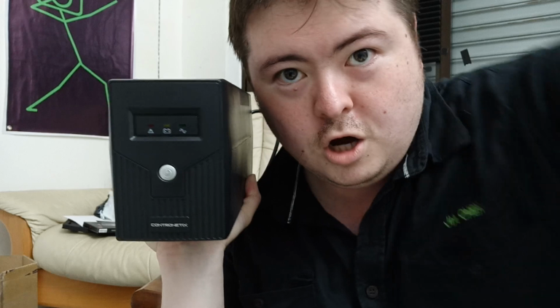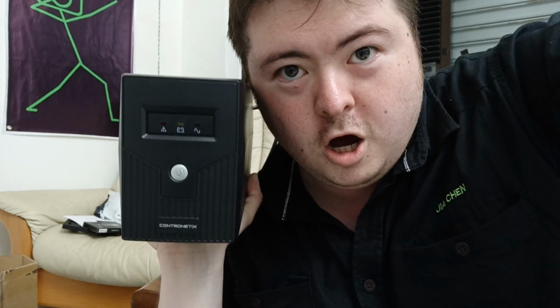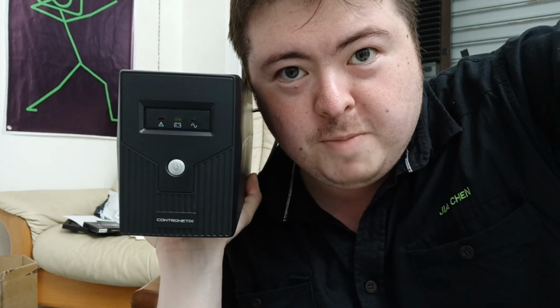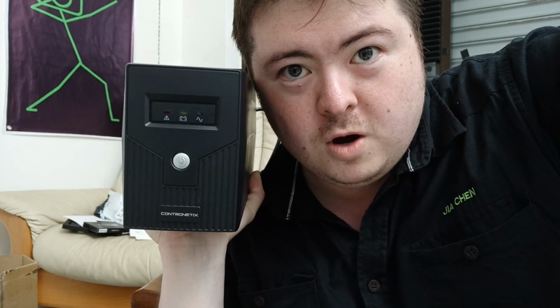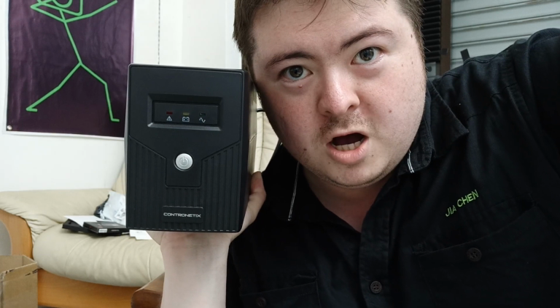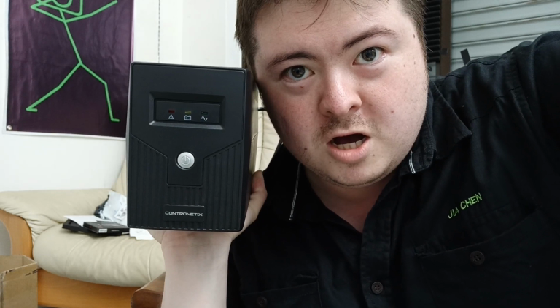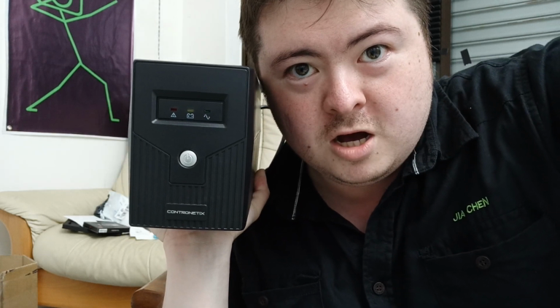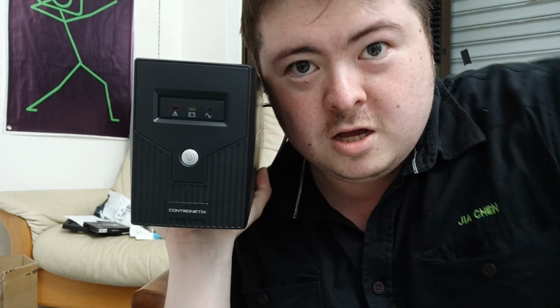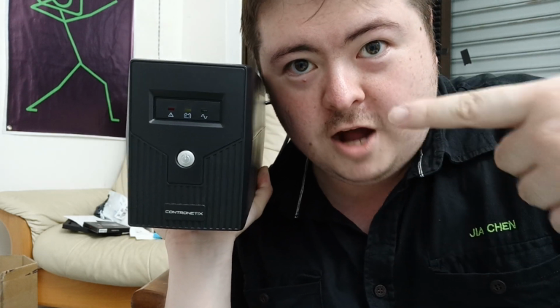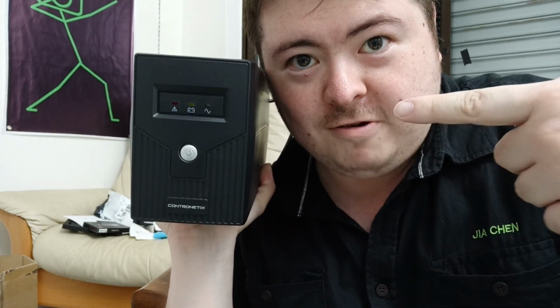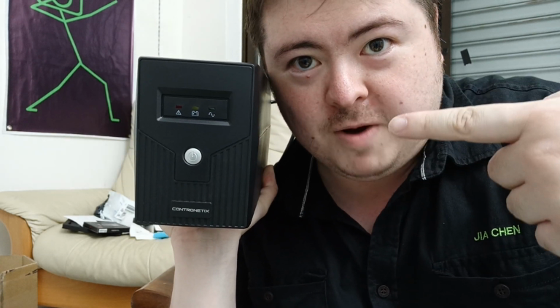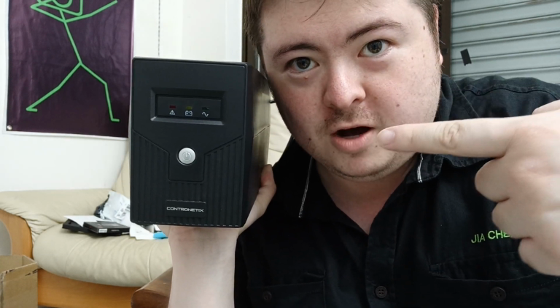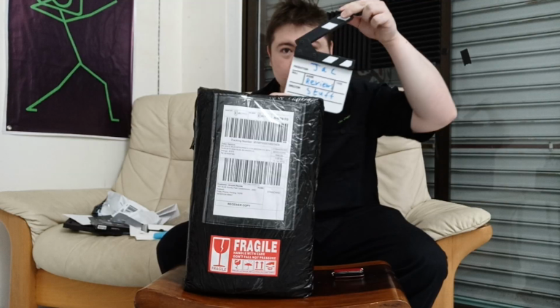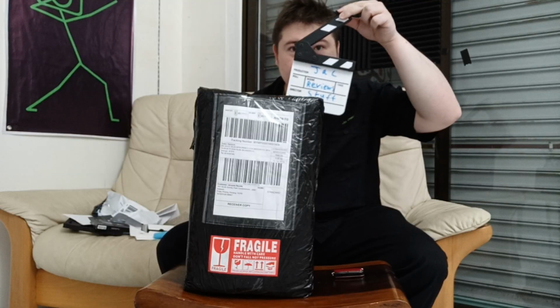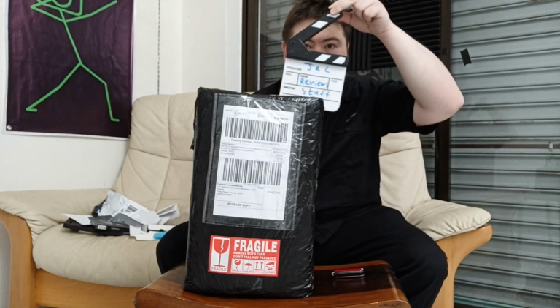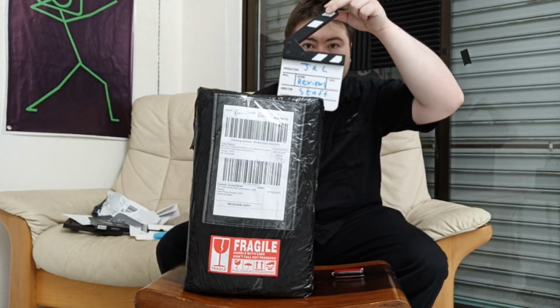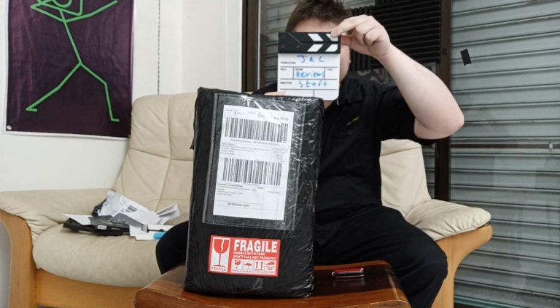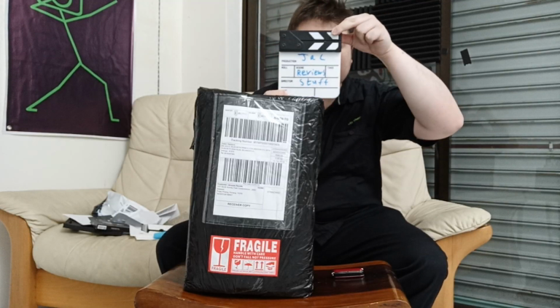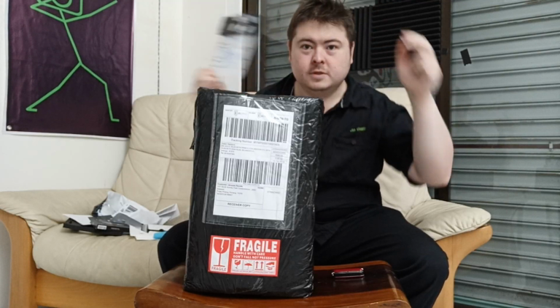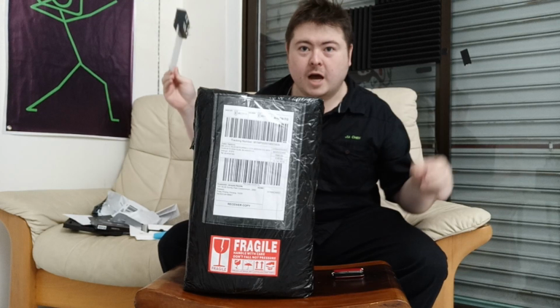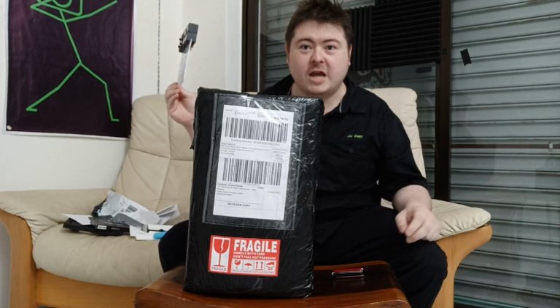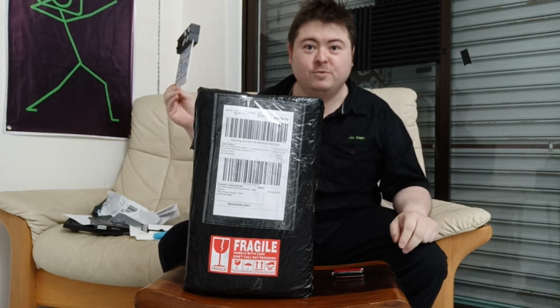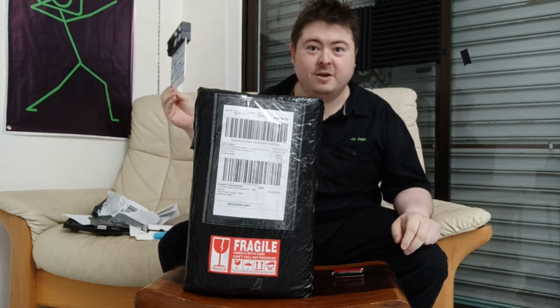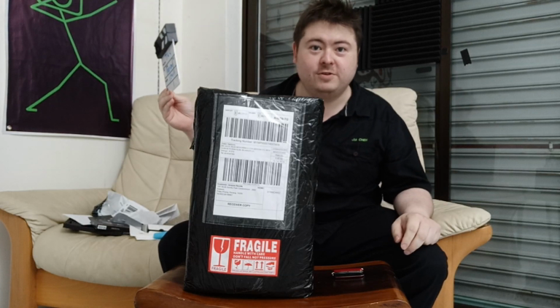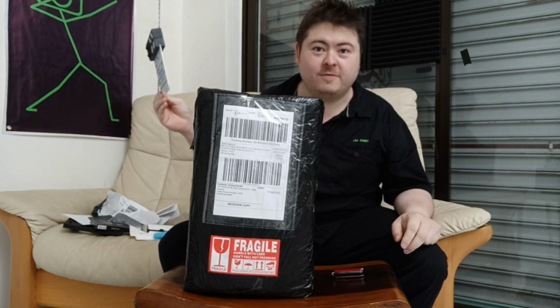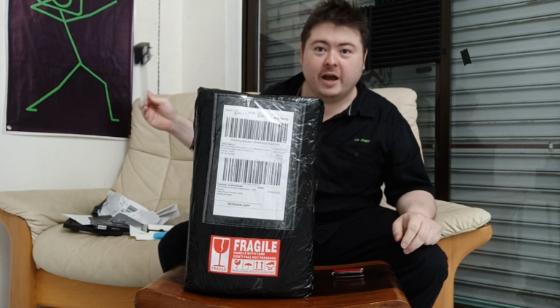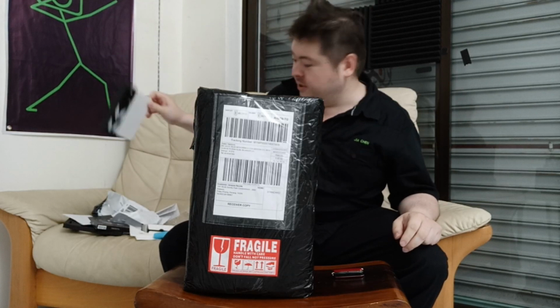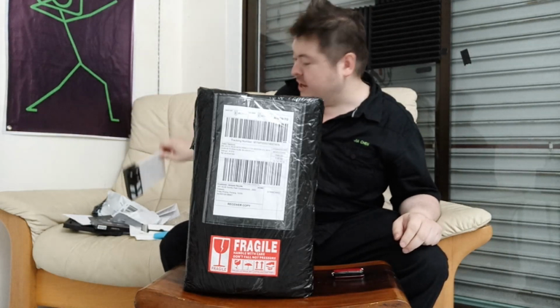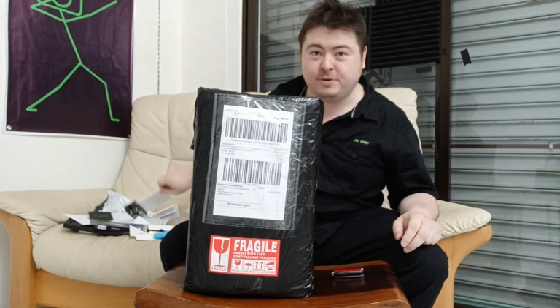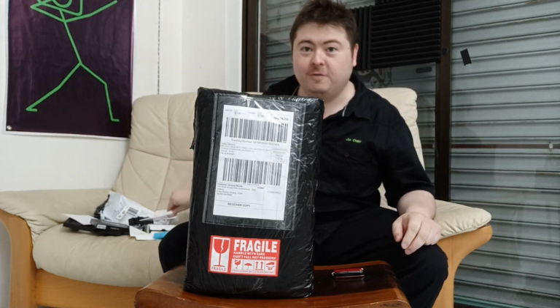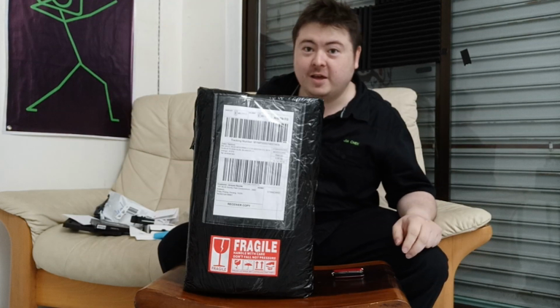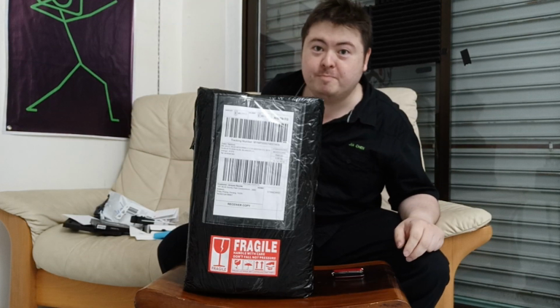Oh, power! Uninterrupted power! I'm Jack from Jack Review Stuff, and this is an episode of Lazada Unboxed.